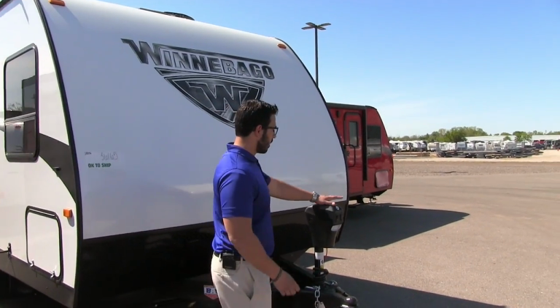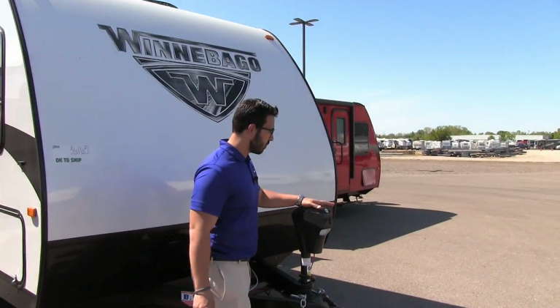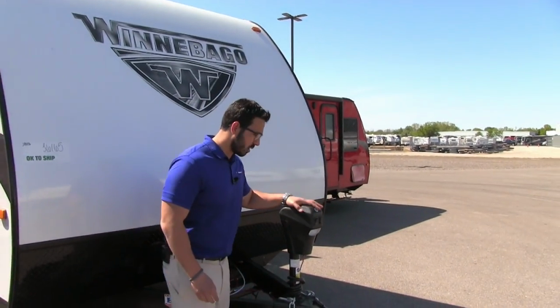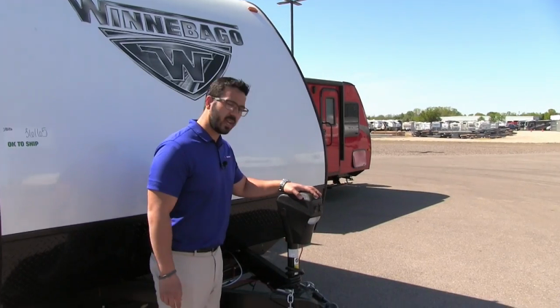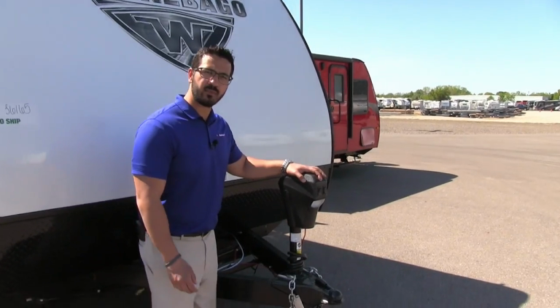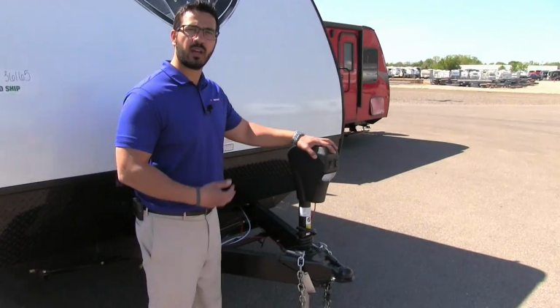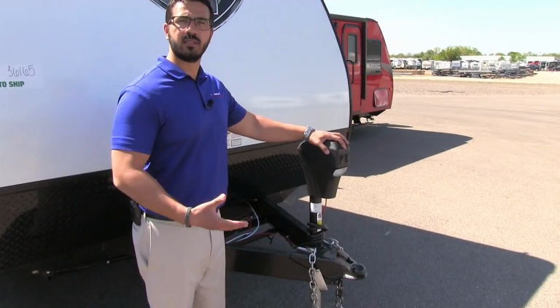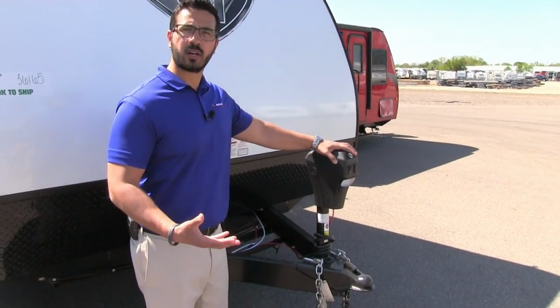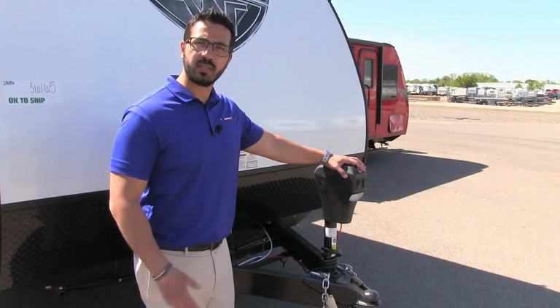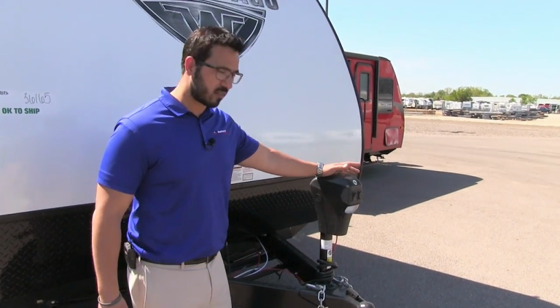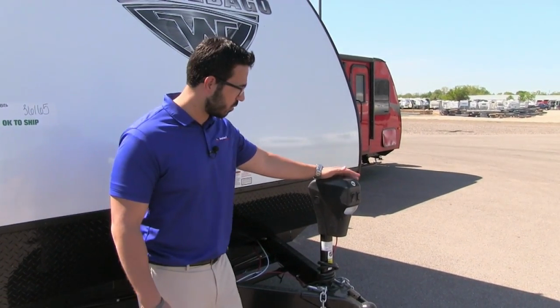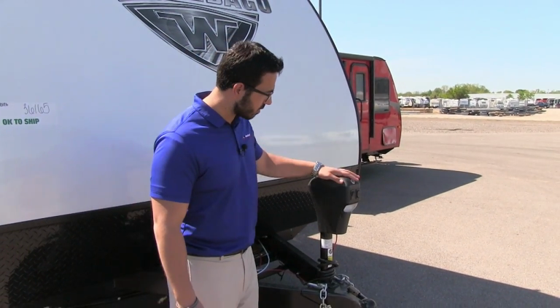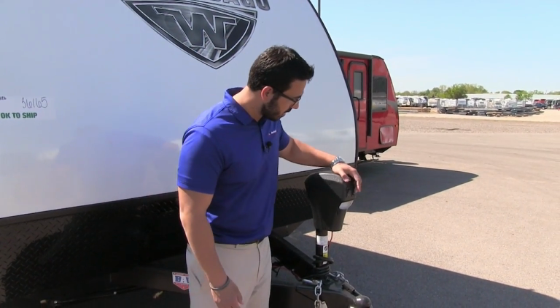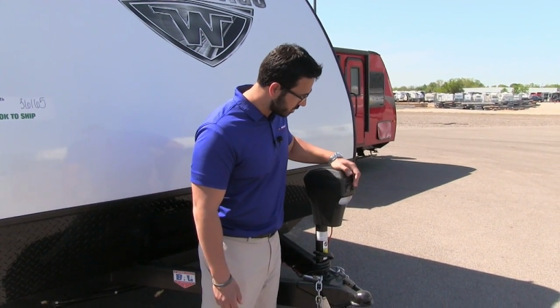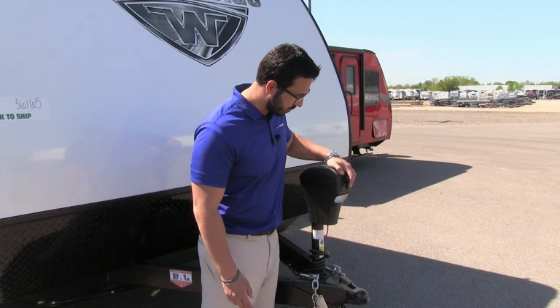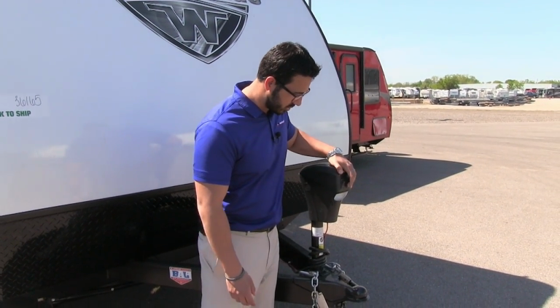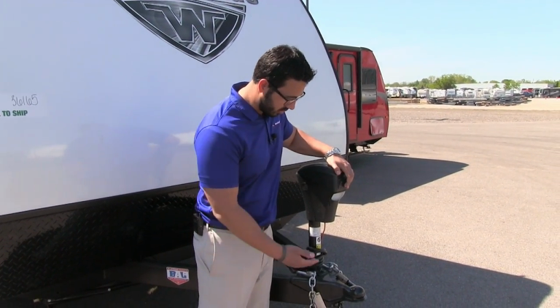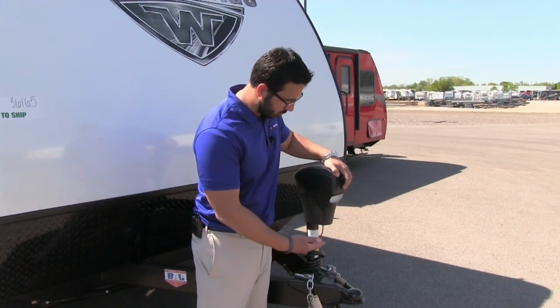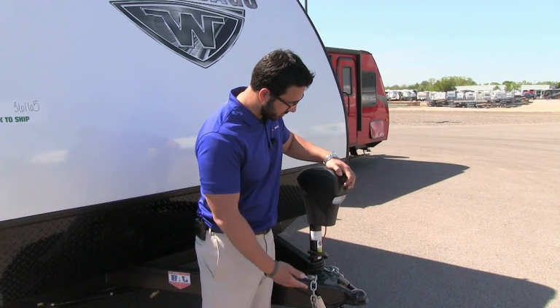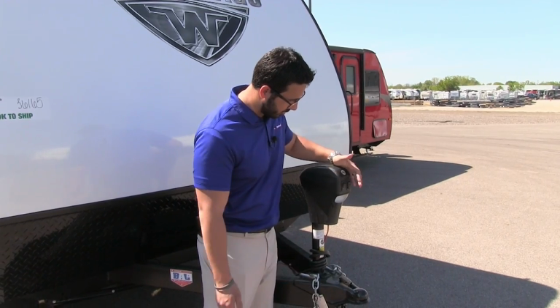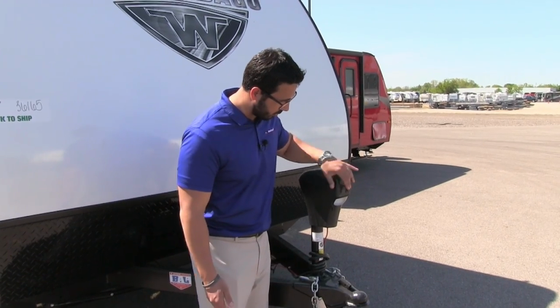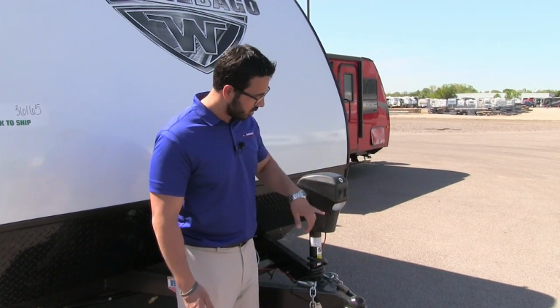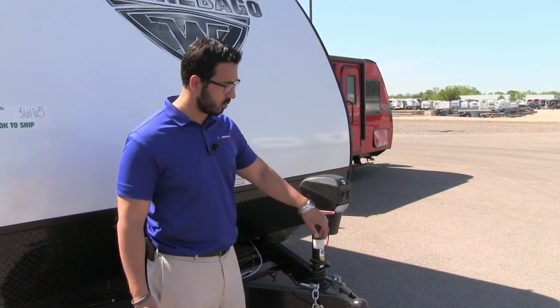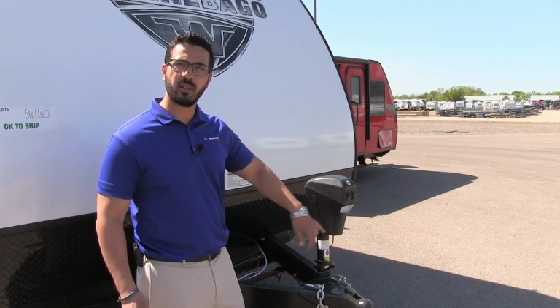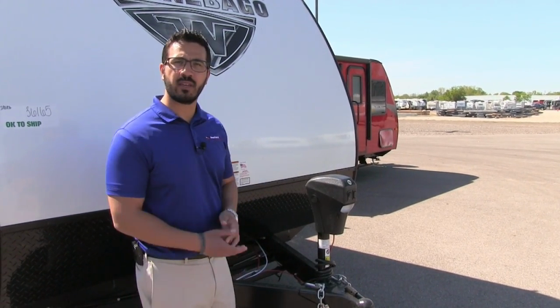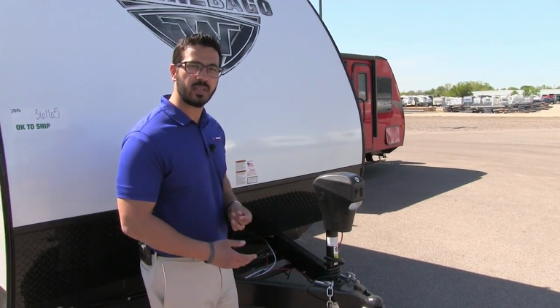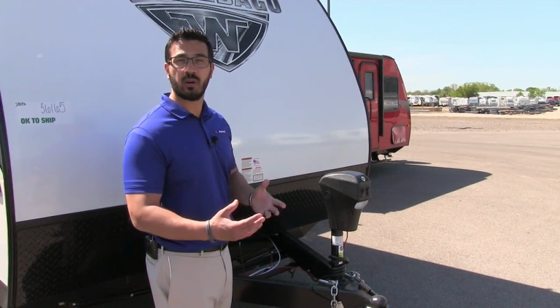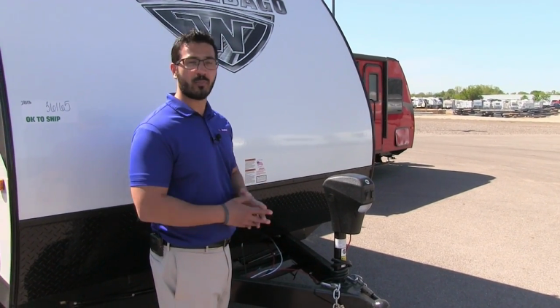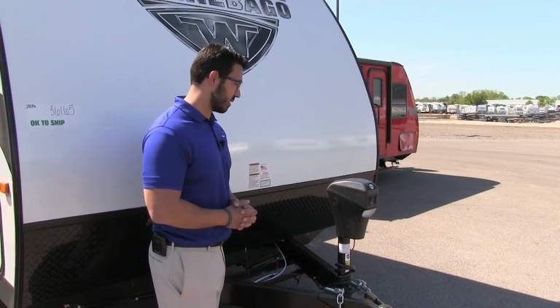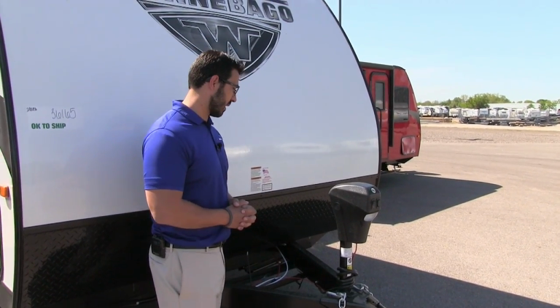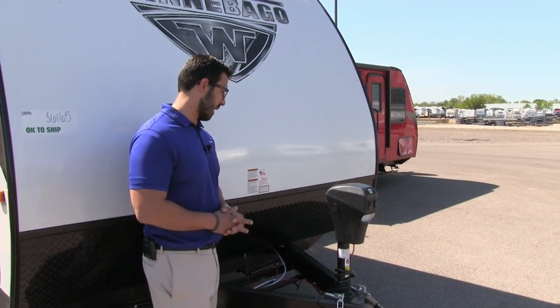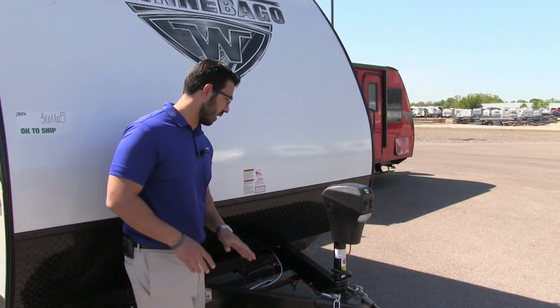Right here is your power tongue jack. This makes it nice and easy to hook up and disconnect from the tow vehicle — you just flip a switch and that will raise it up and down. You also have a light here in case you are hooking up or disconnecting at night.